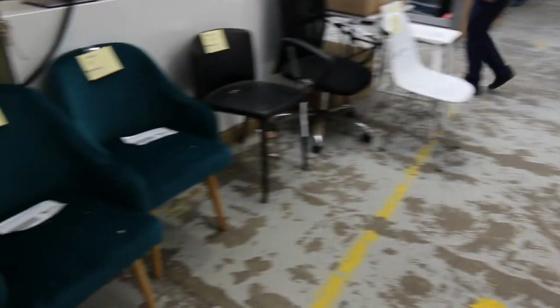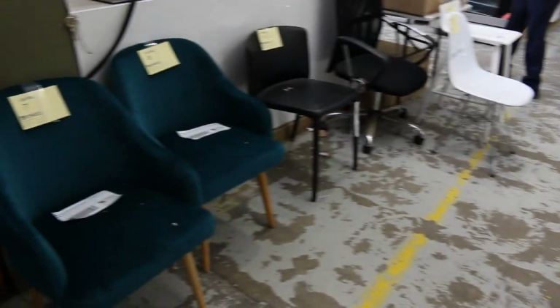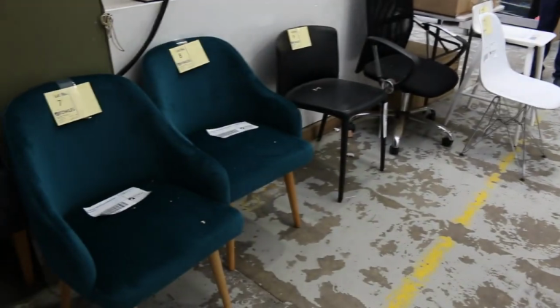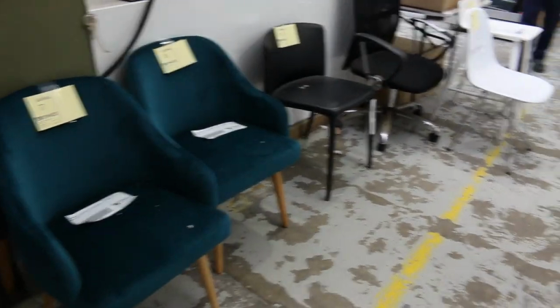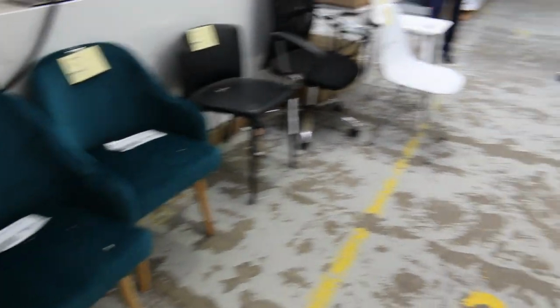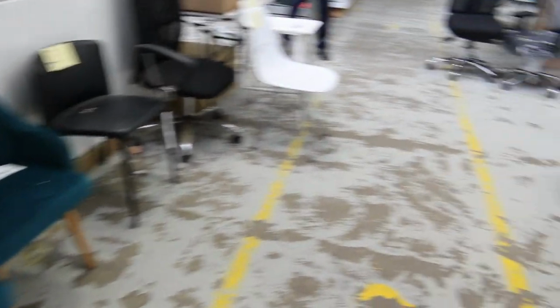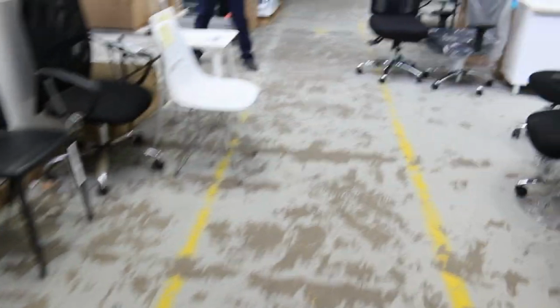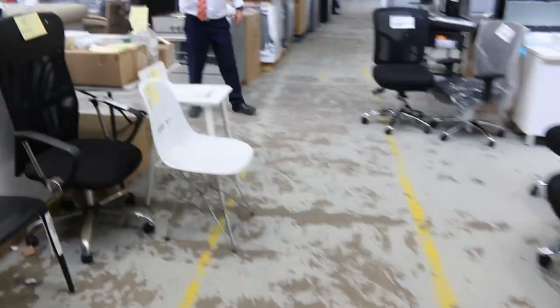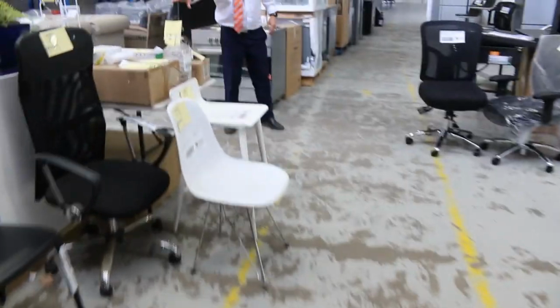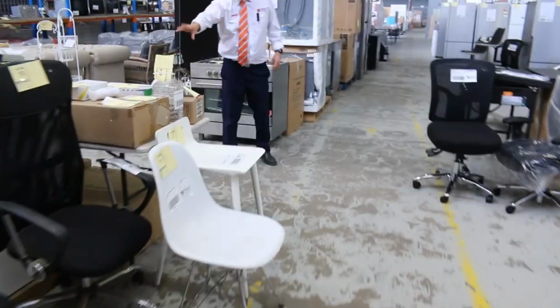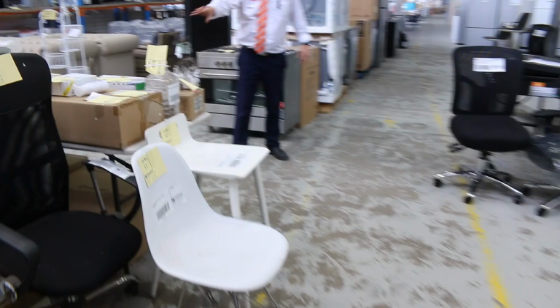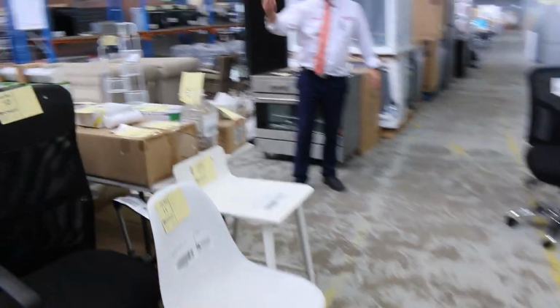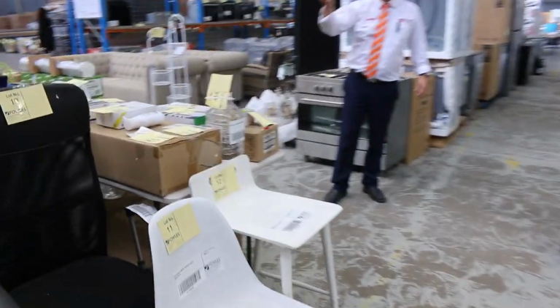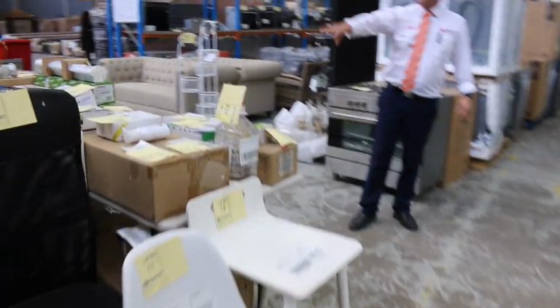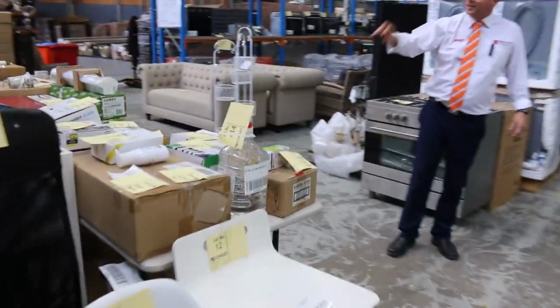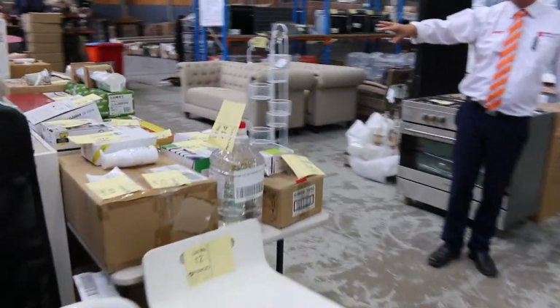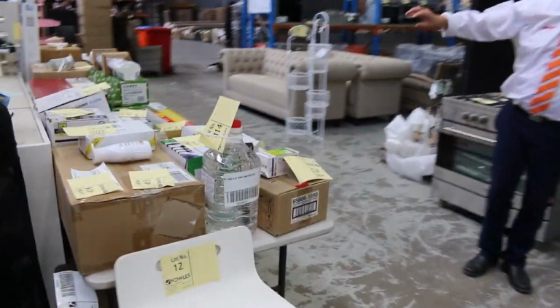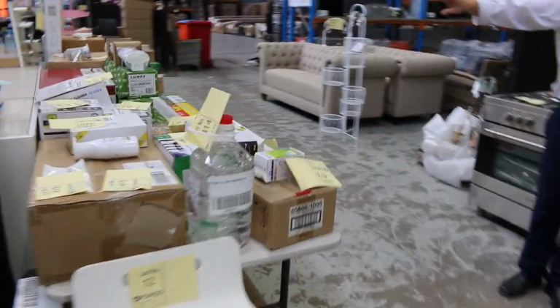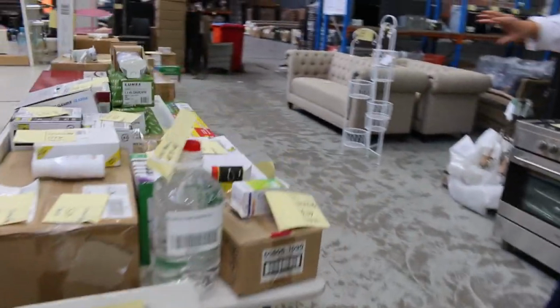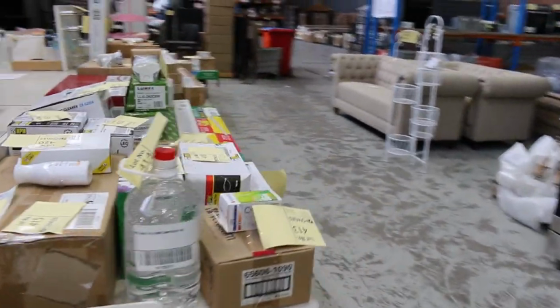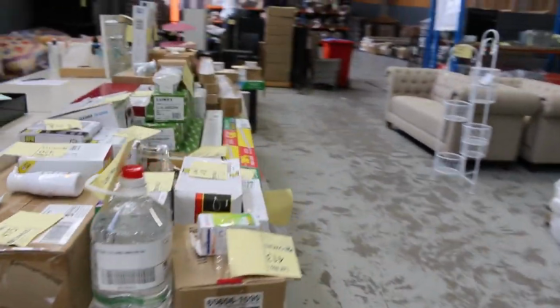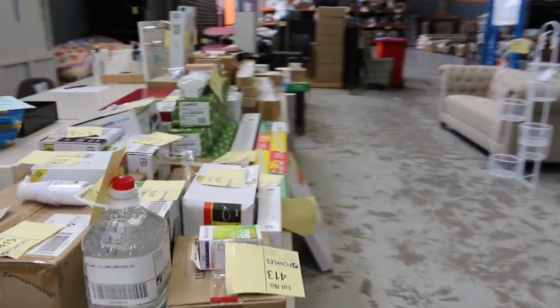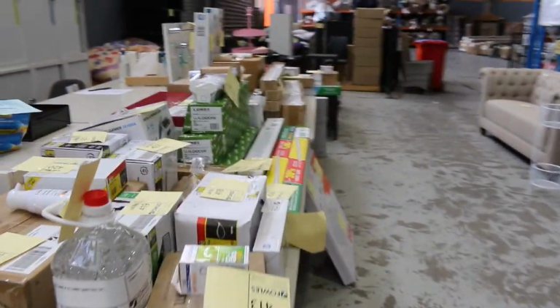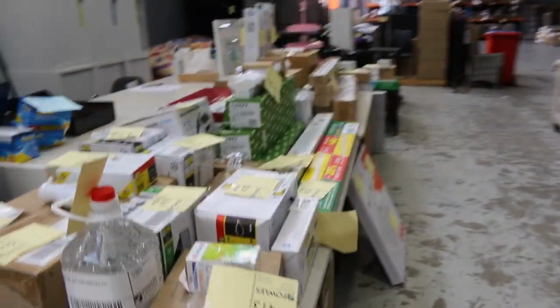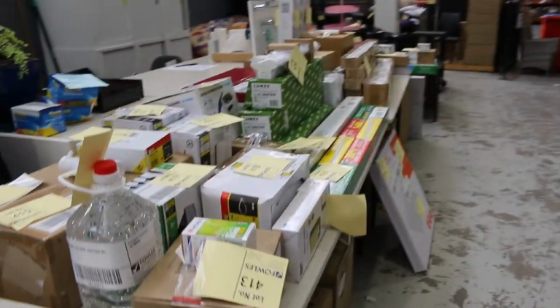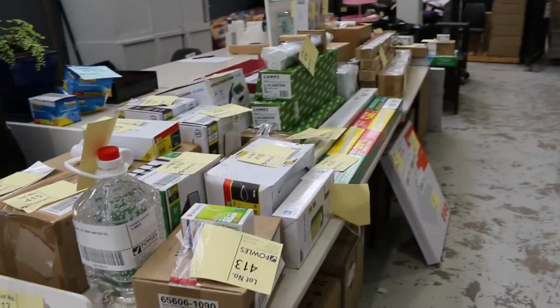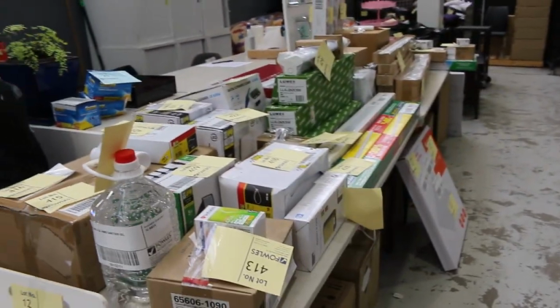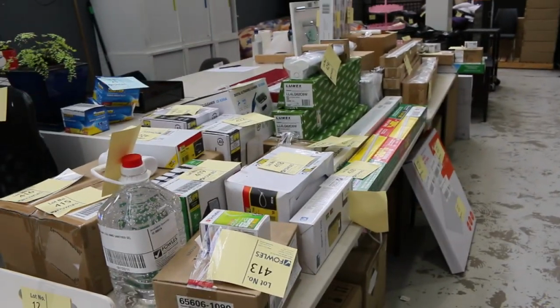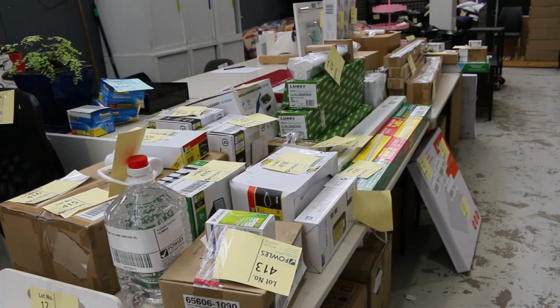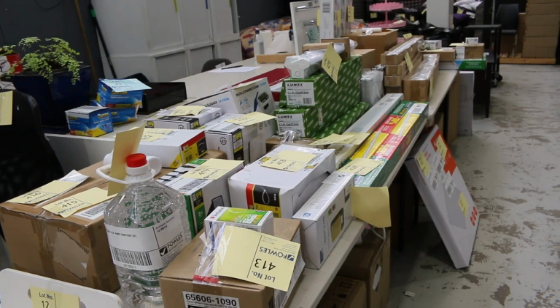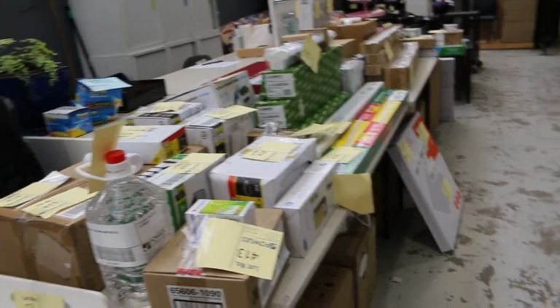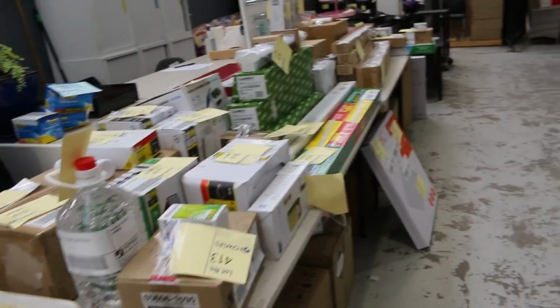Speaking of unreserved, I've got a heap of lighting — downlights, battens, all sorts of bits and pieces there, all unreserved as well. So that'll be good buying for somebody.